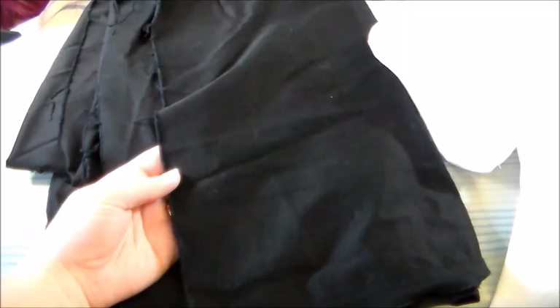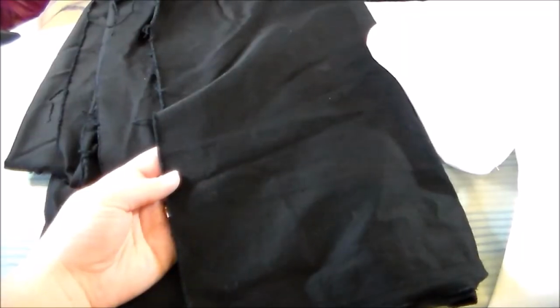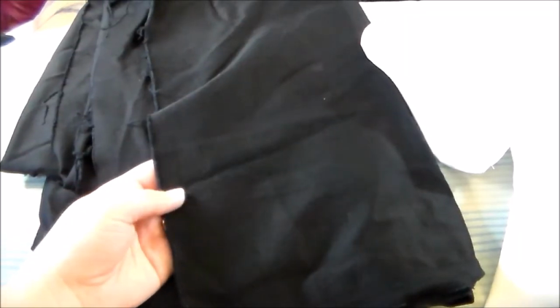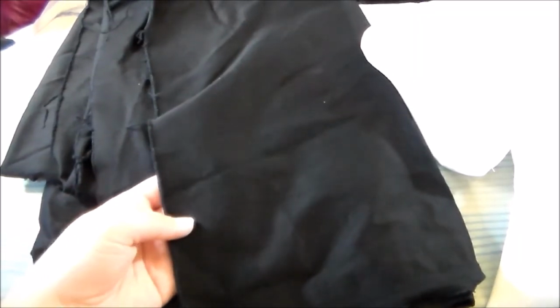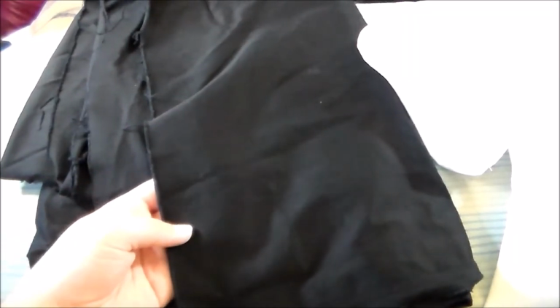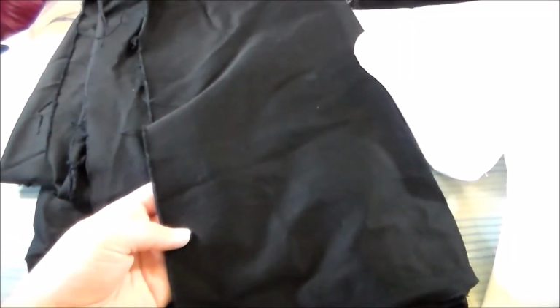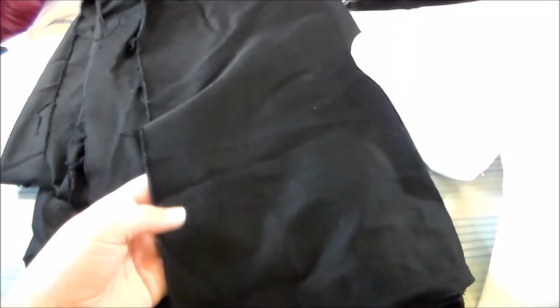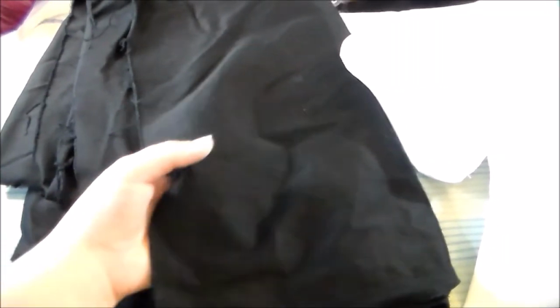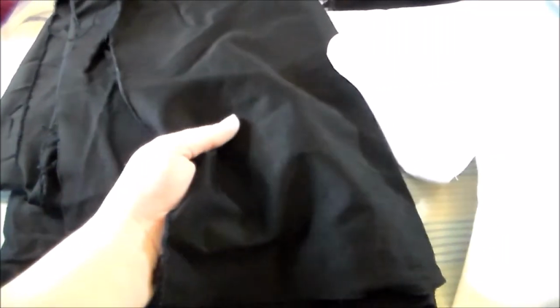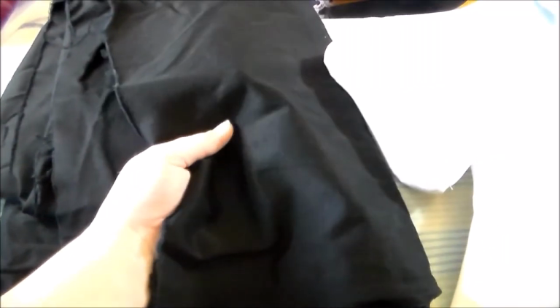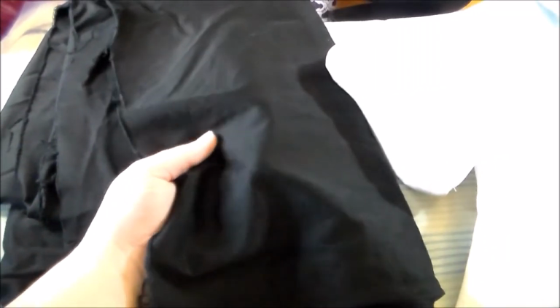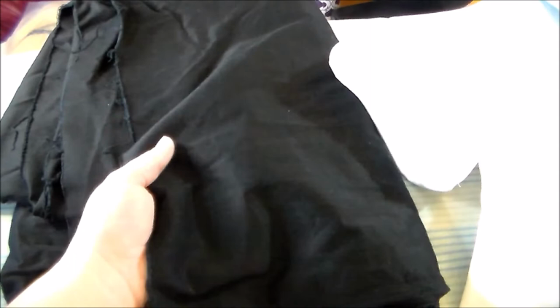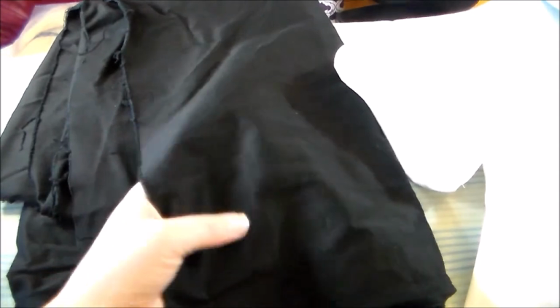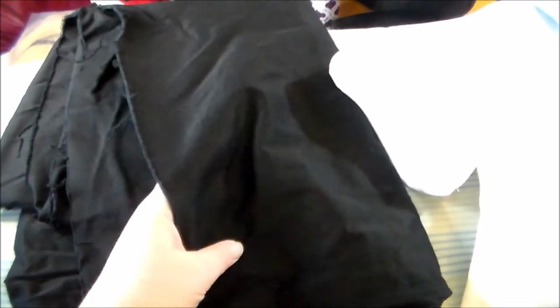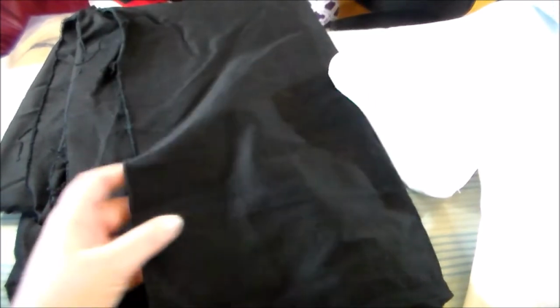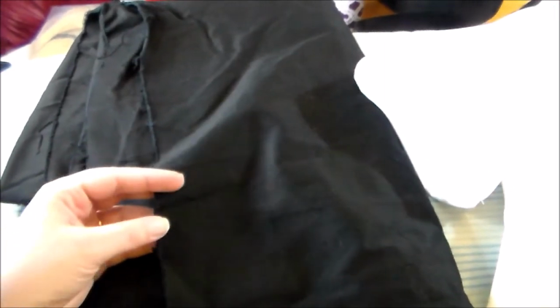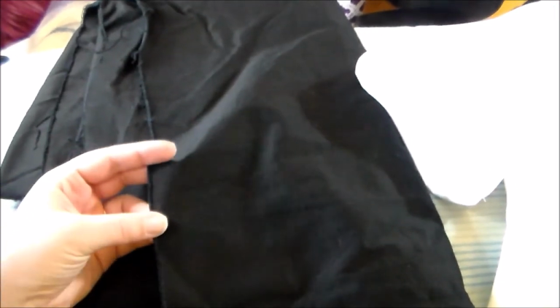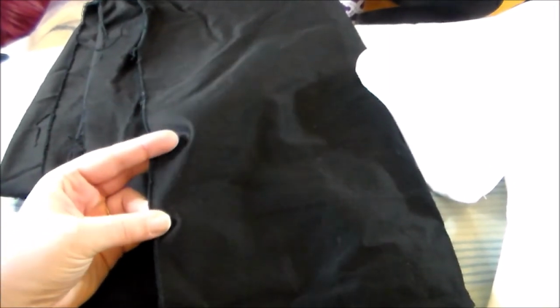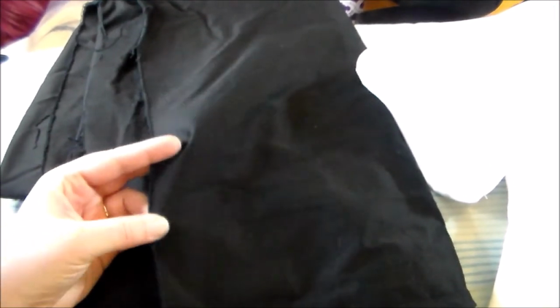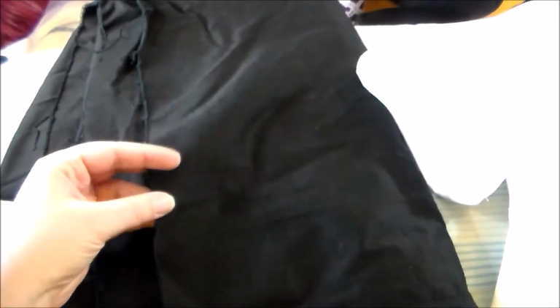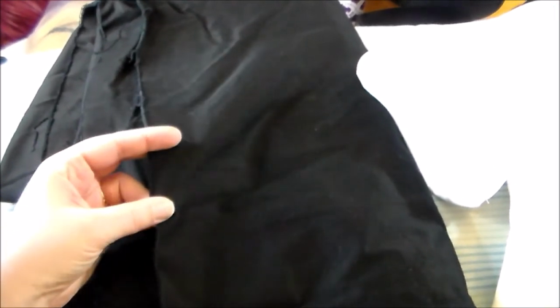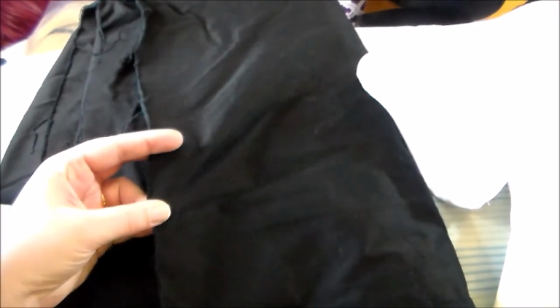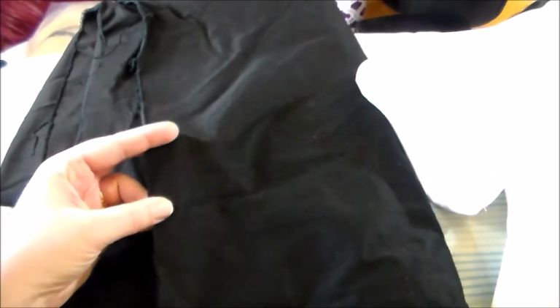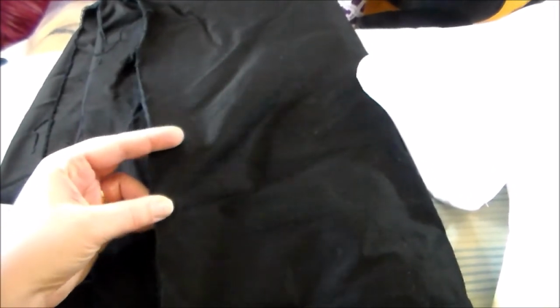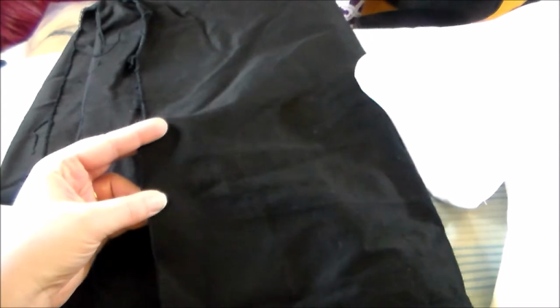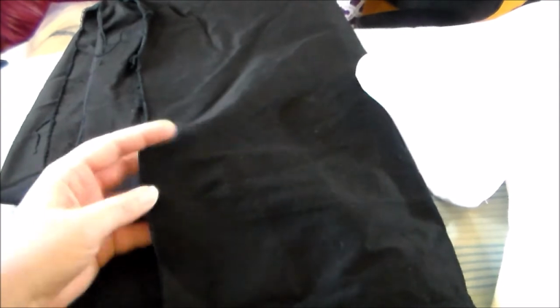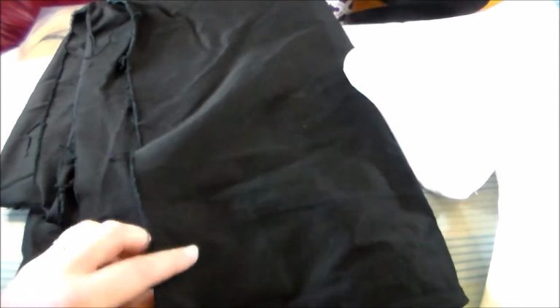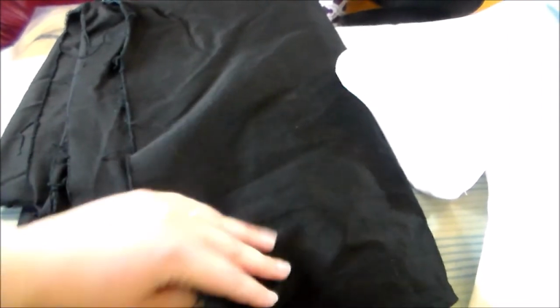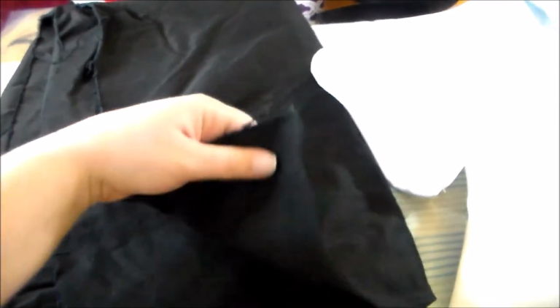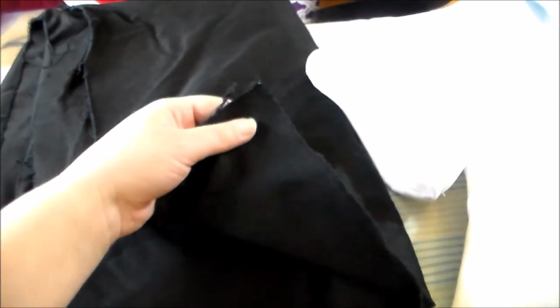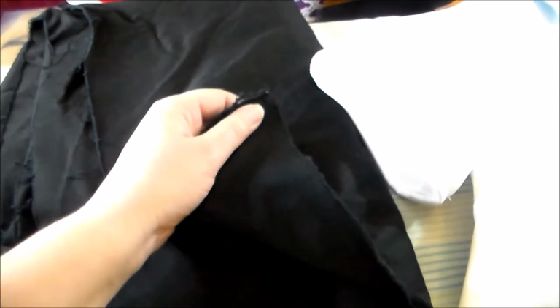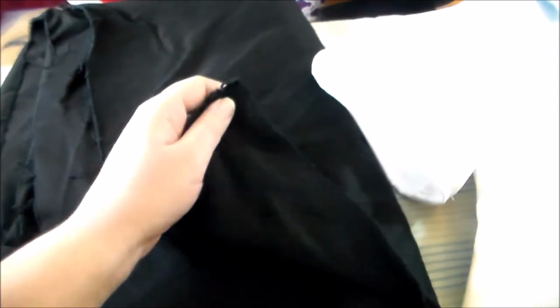Fabric number four is stretch cotton sateen. It has a bit of a sheen to it compared to the other cottons, and because there's a small amount of spandex woven into it, it does have a tiny bit of stretch.